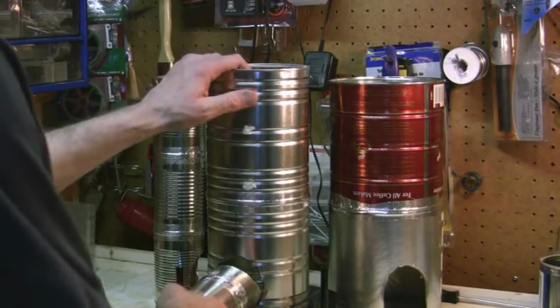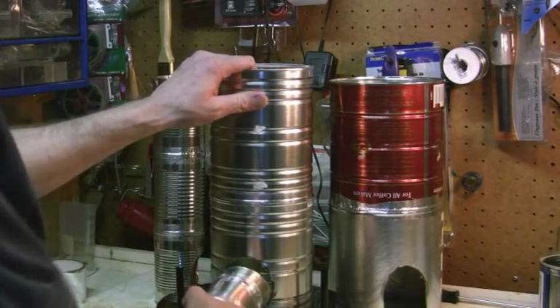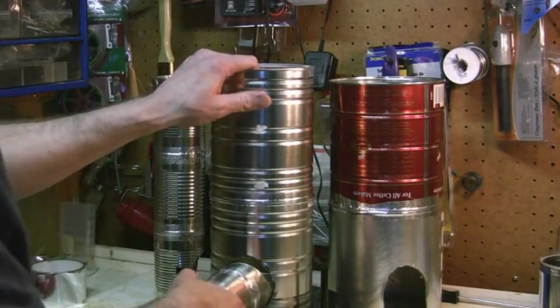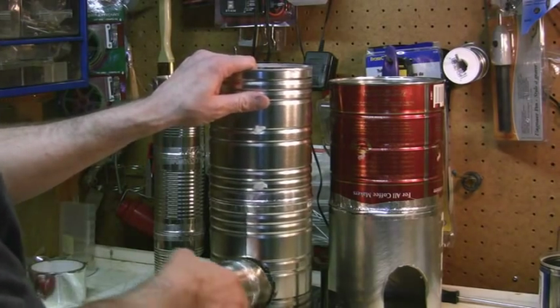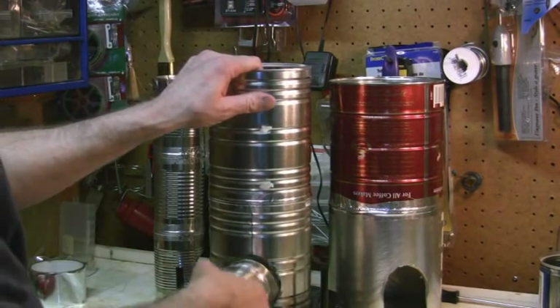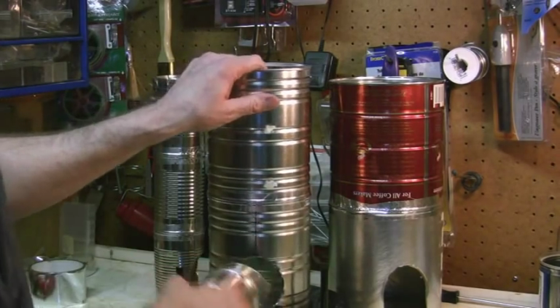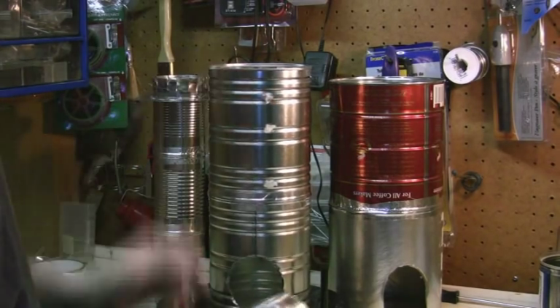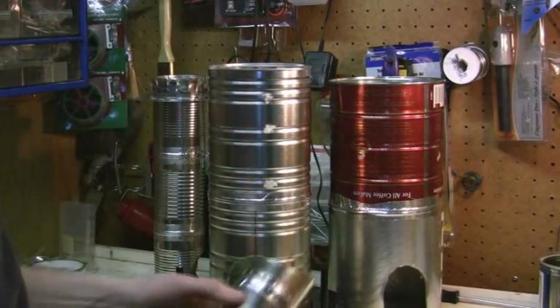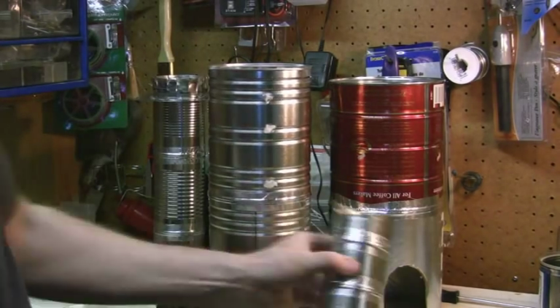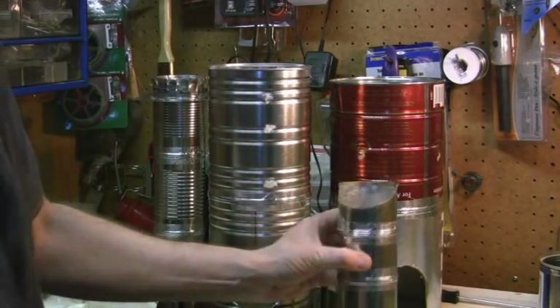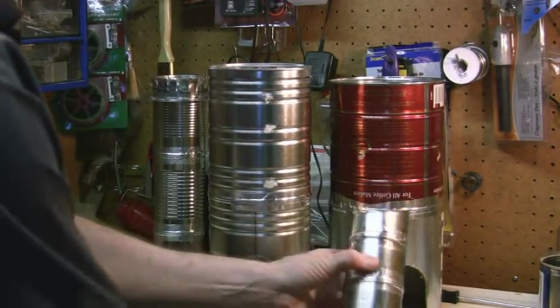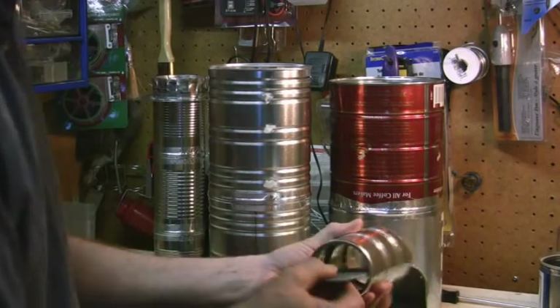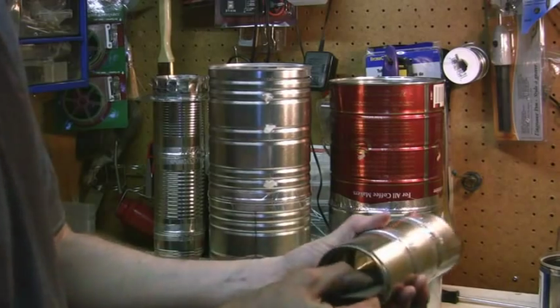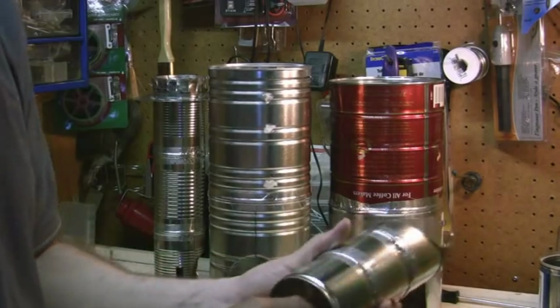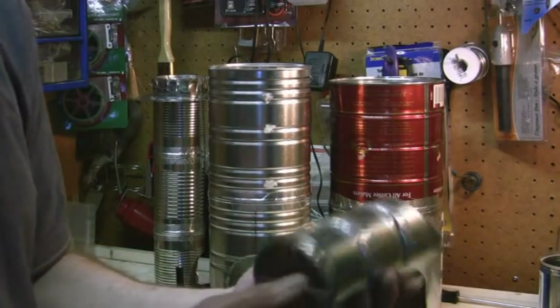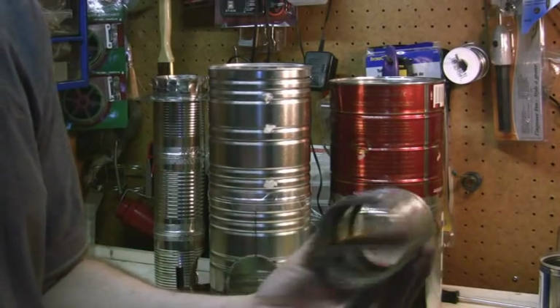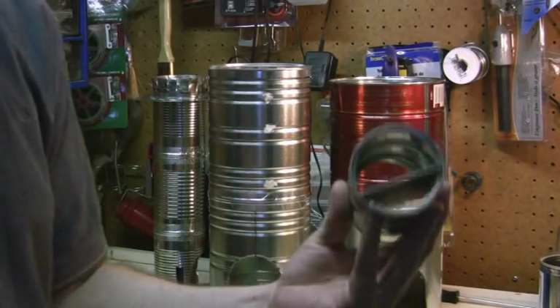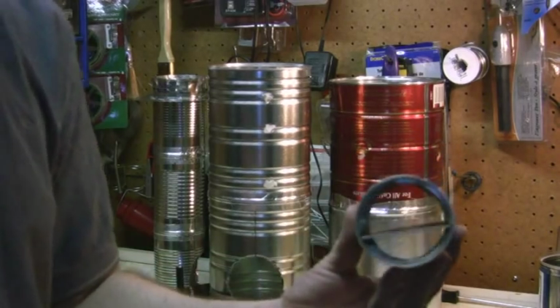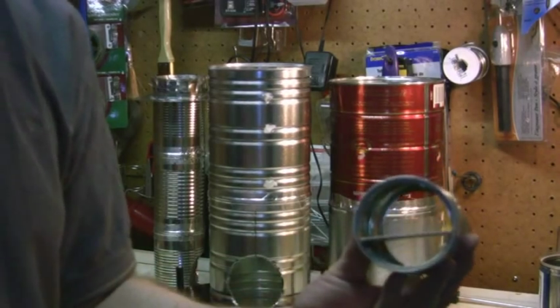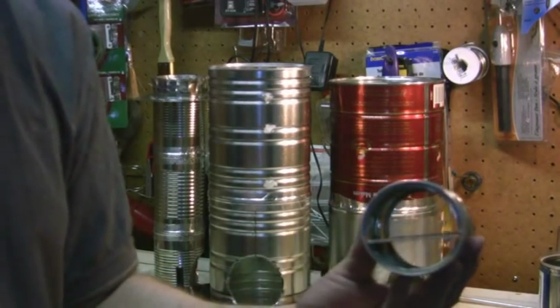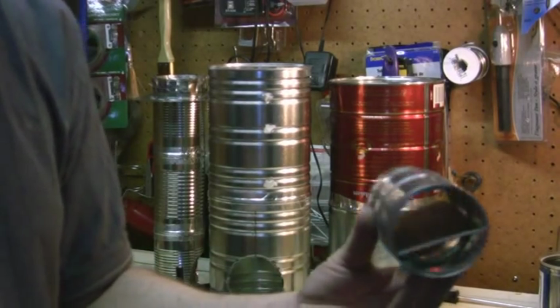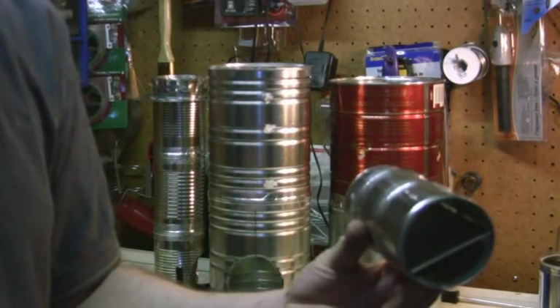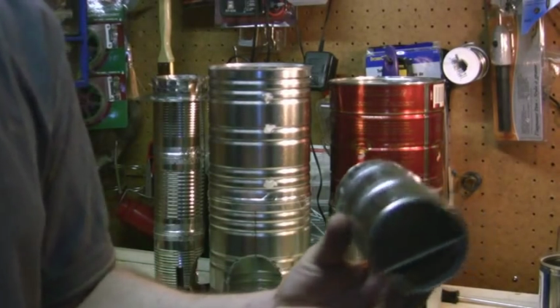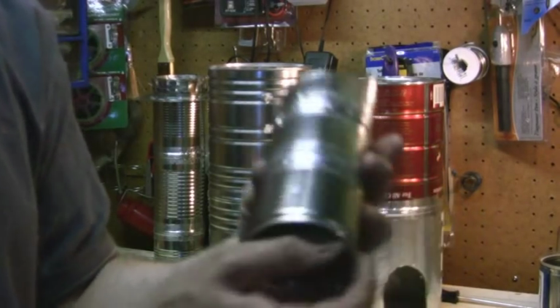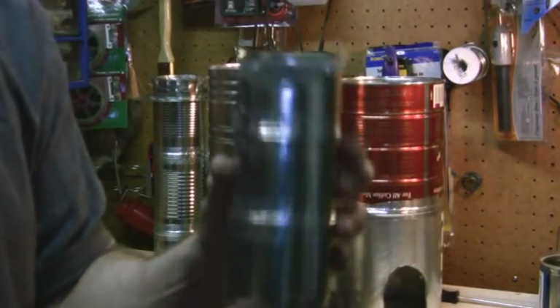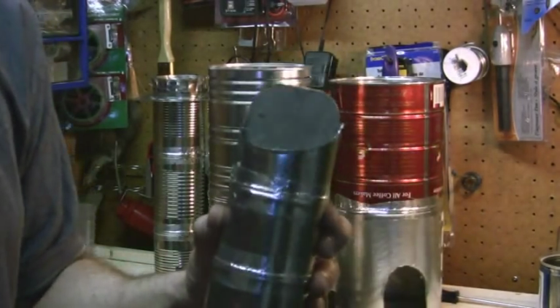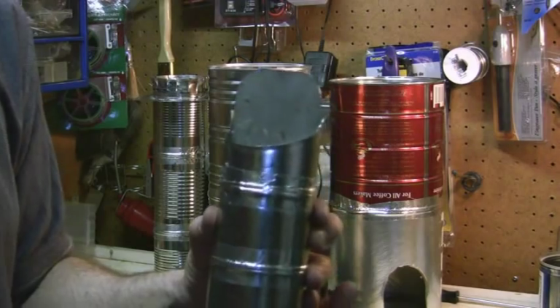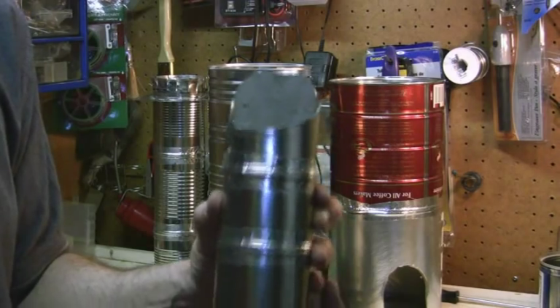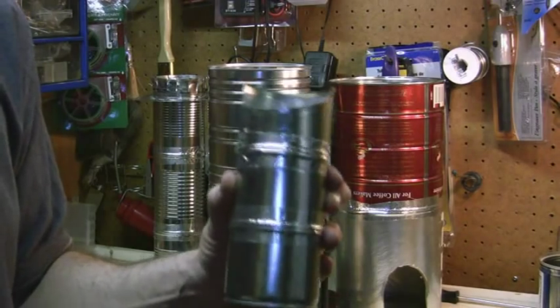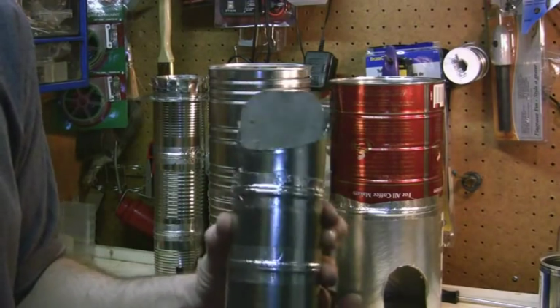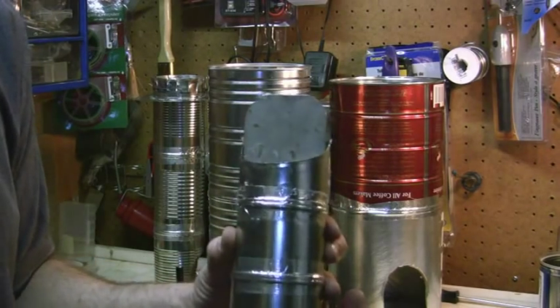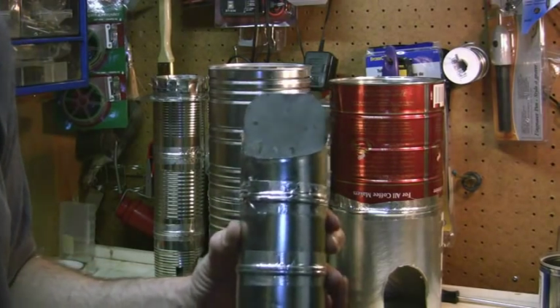So this is my own design — I'm not sure if it's going to work or not. If you're playing with this, use gloves. But as you can see I'm going to show you the damper part of it again.